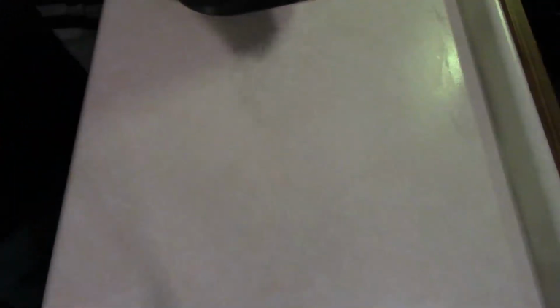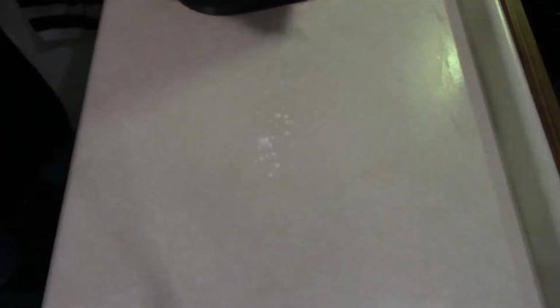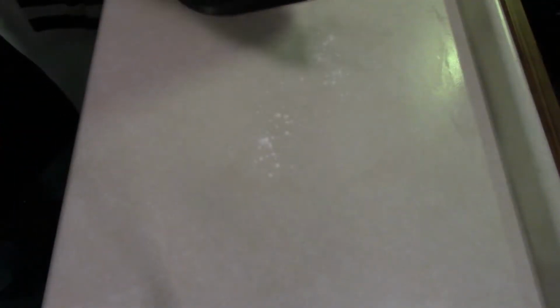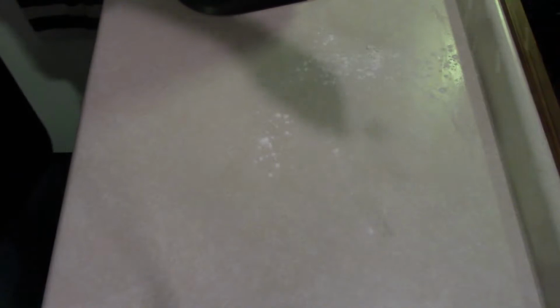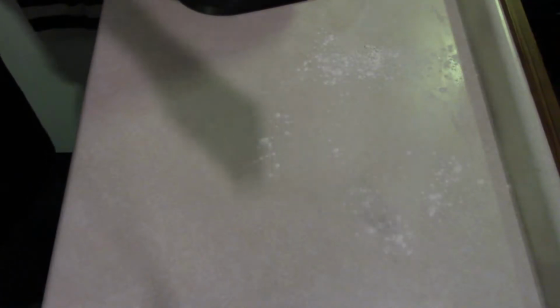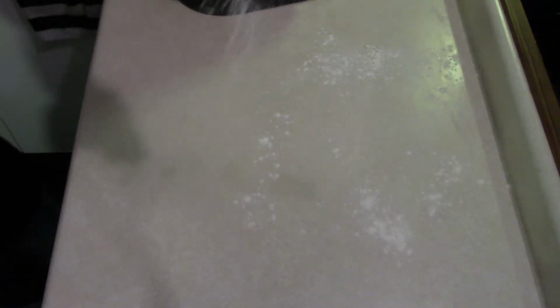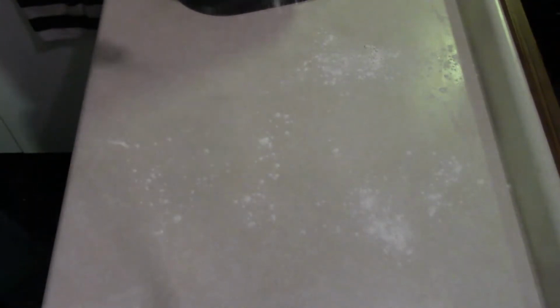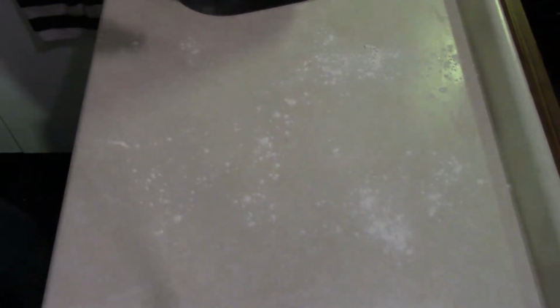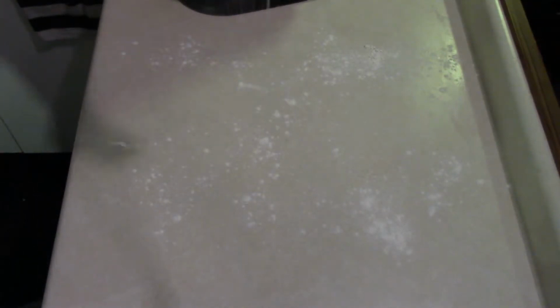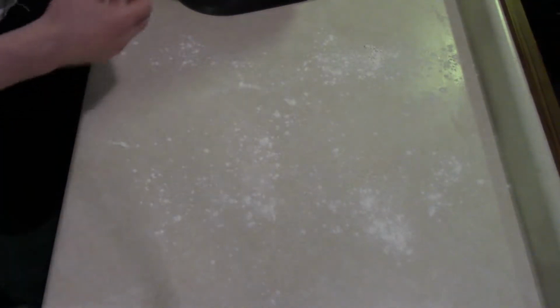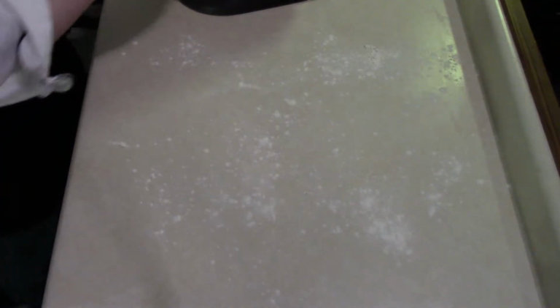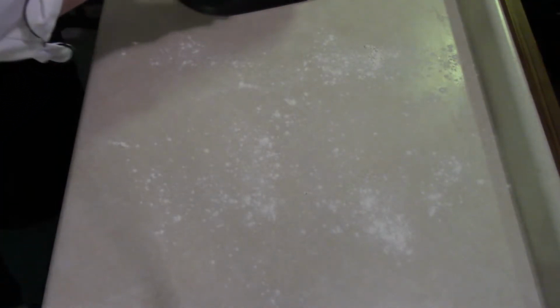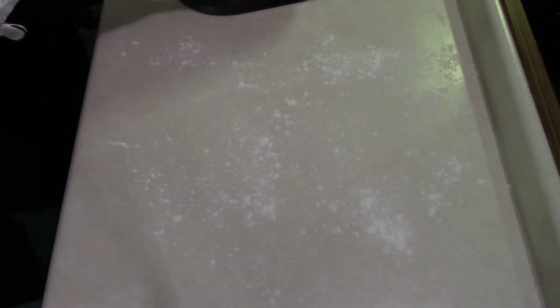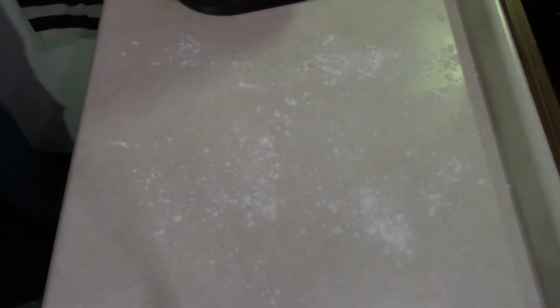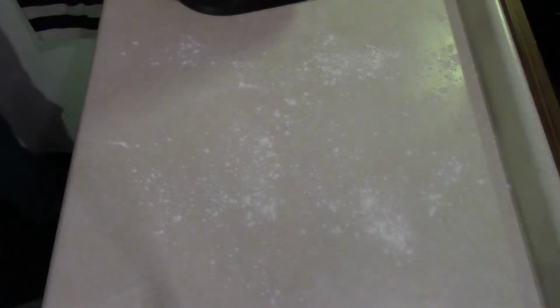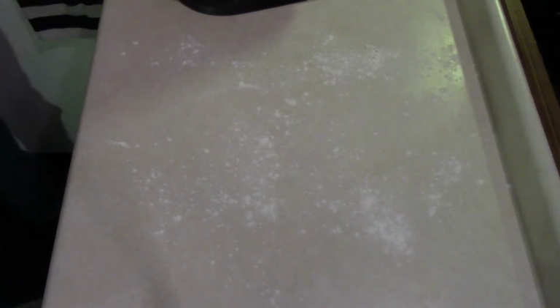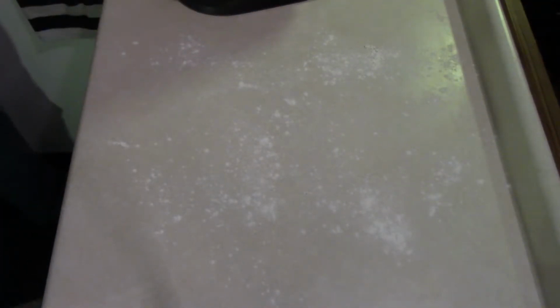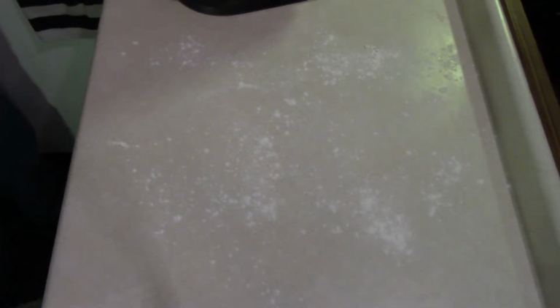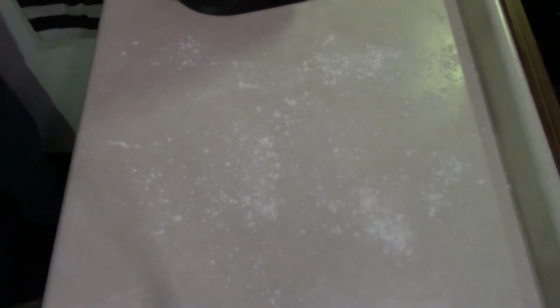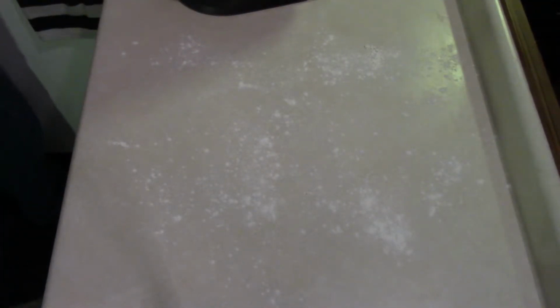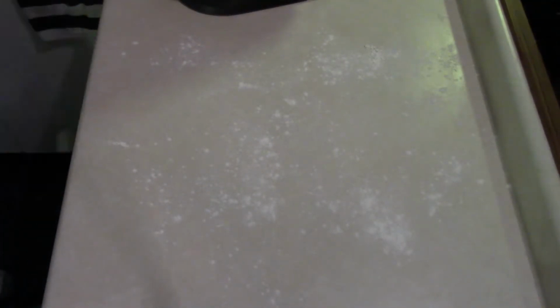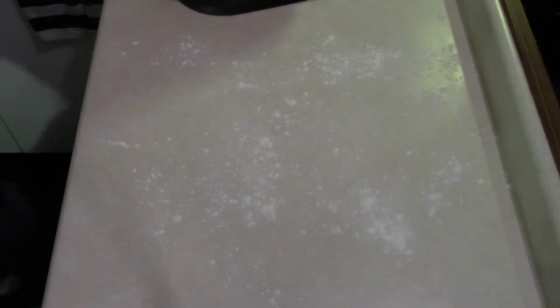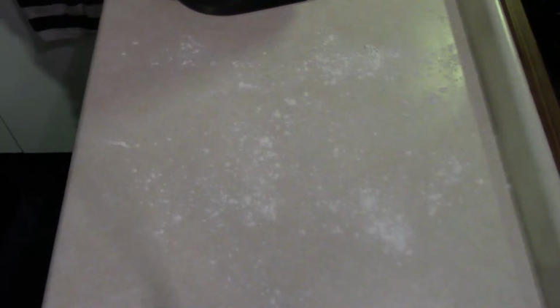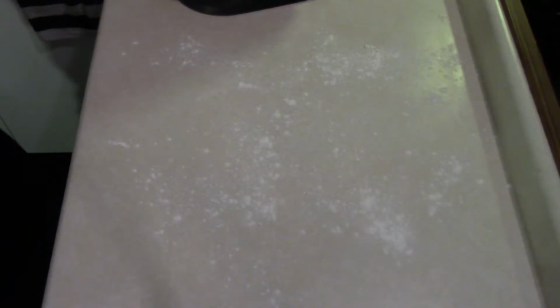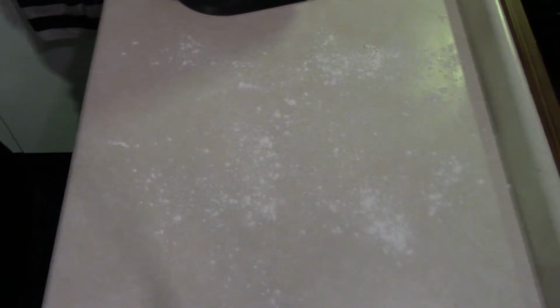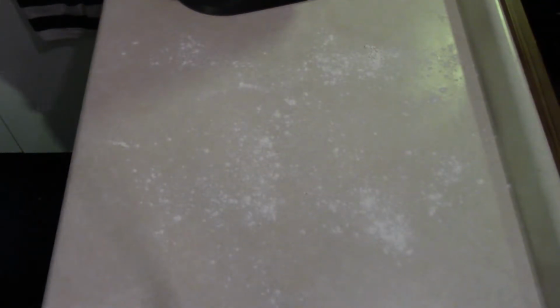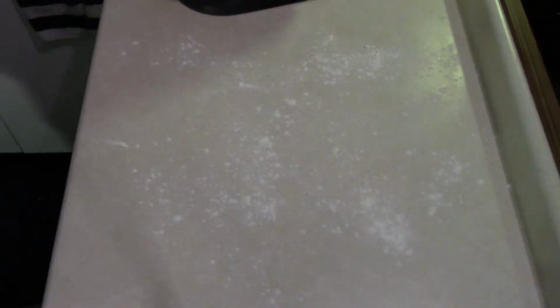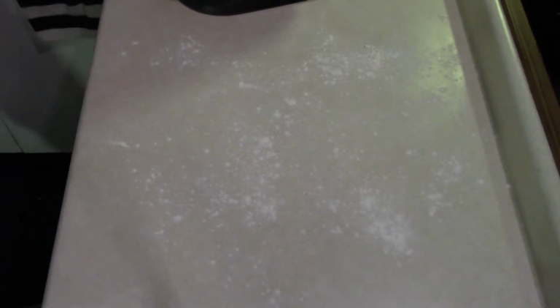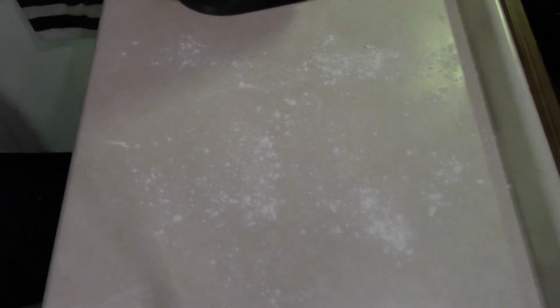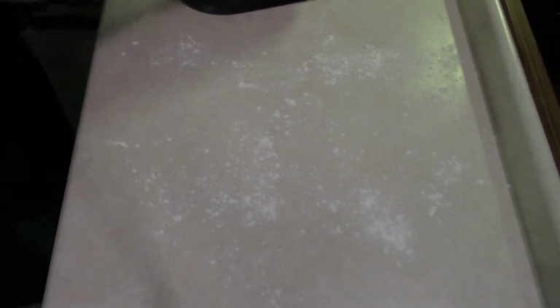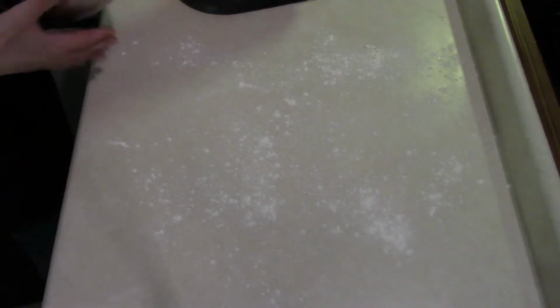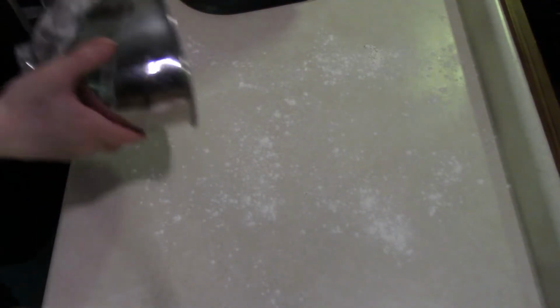Prepare a lightly floured surface and take our dough. Make sure your hands are clean. We're going to preheat the oven to 350°F.